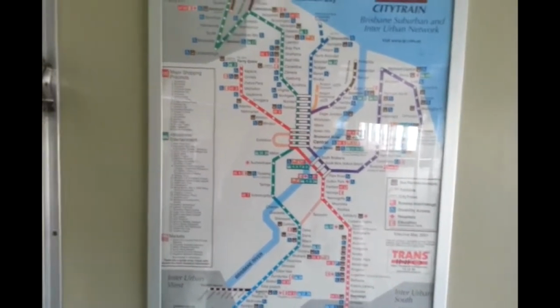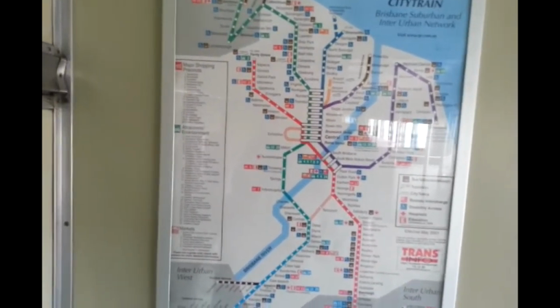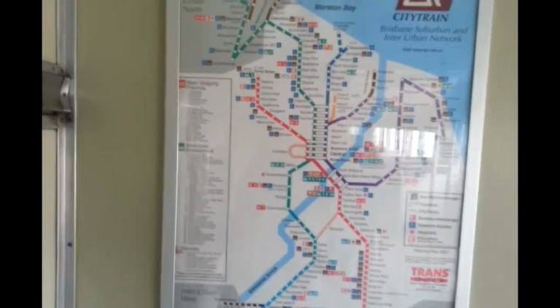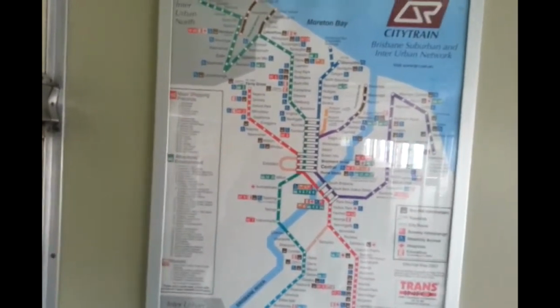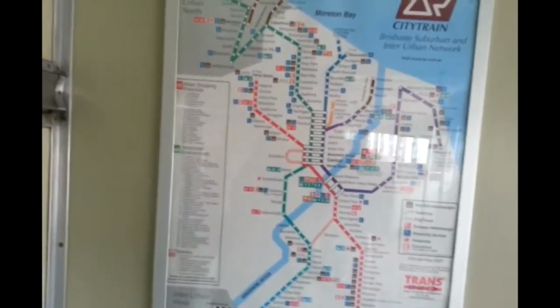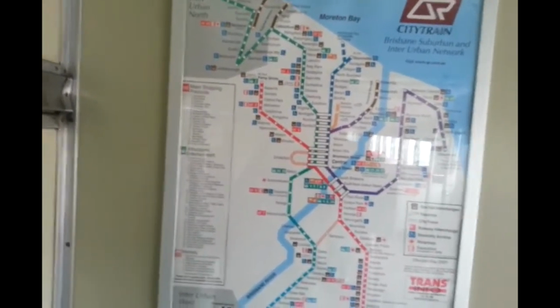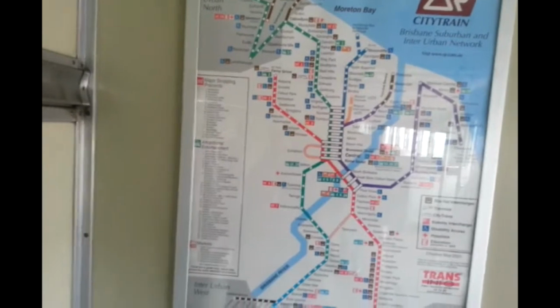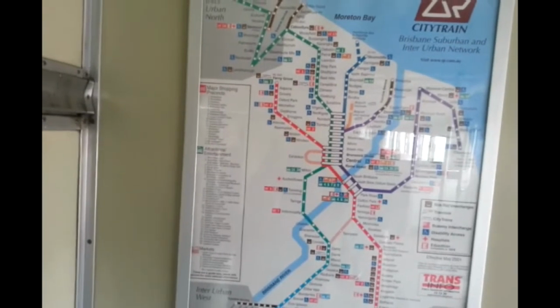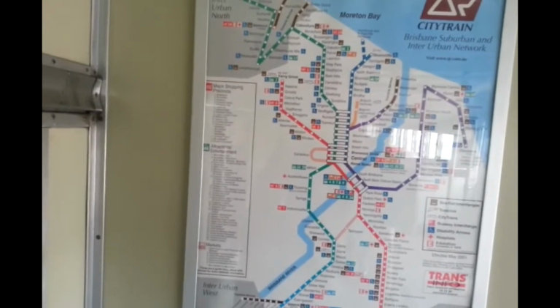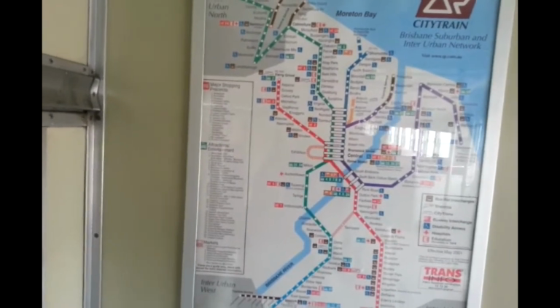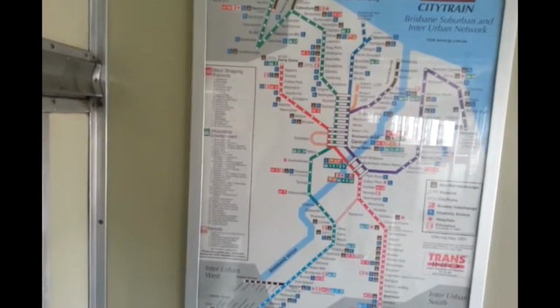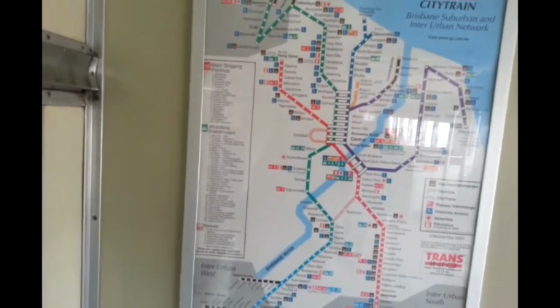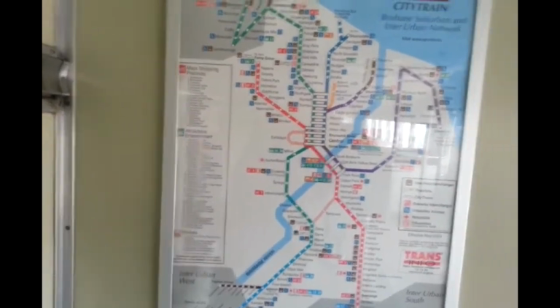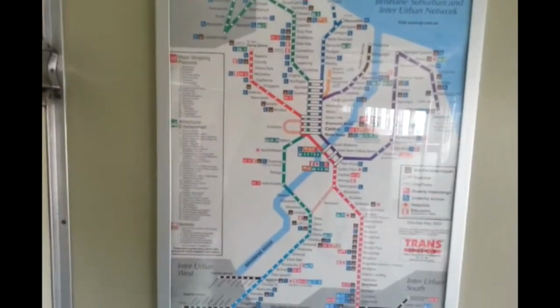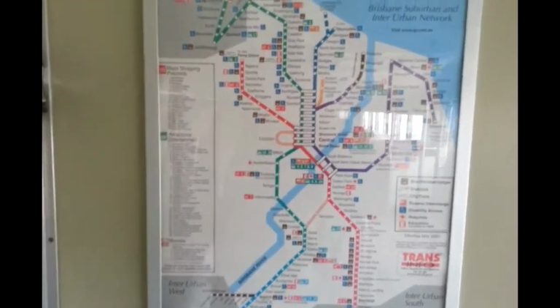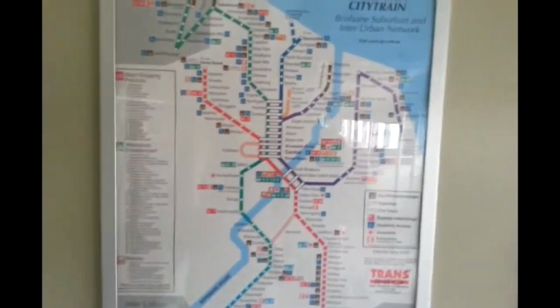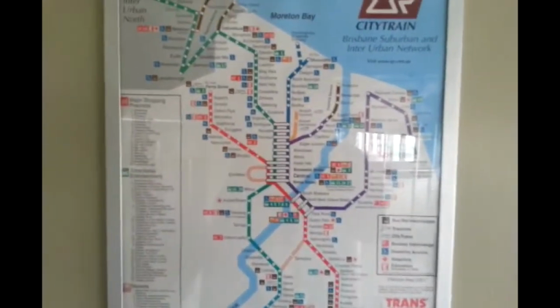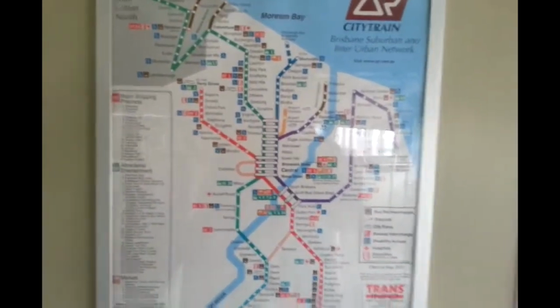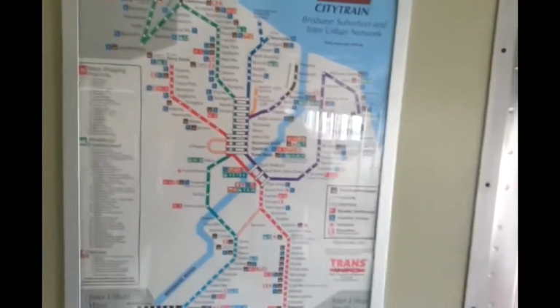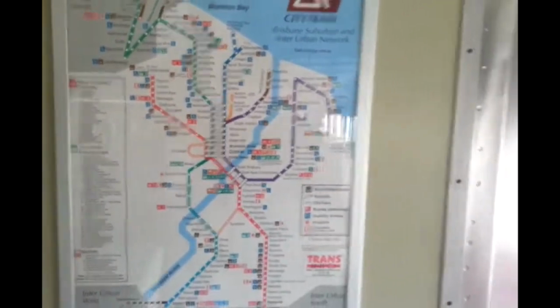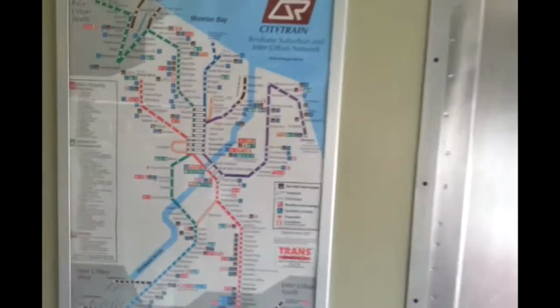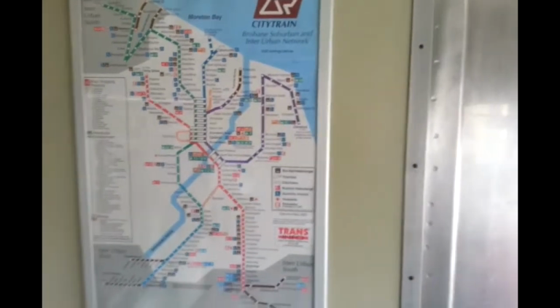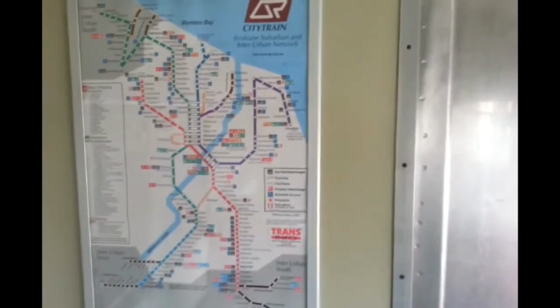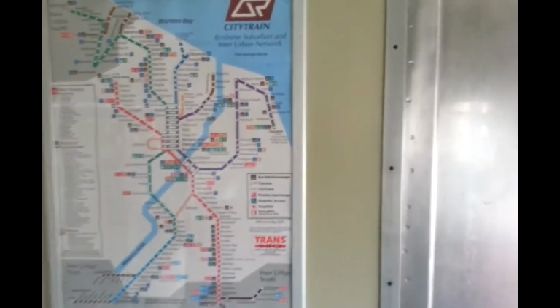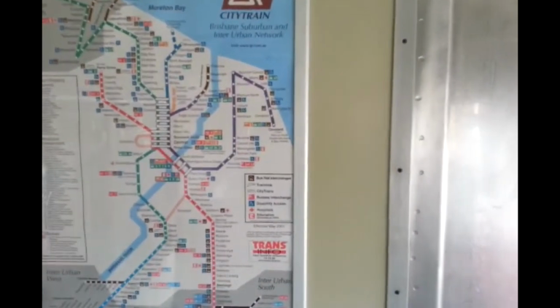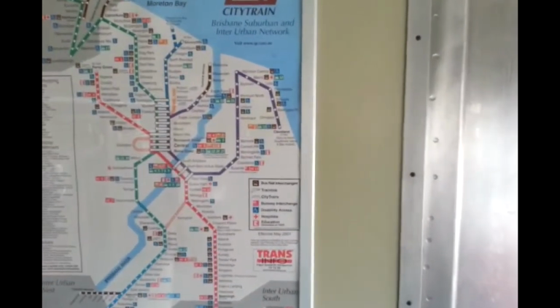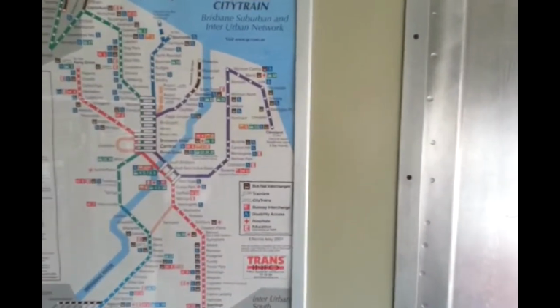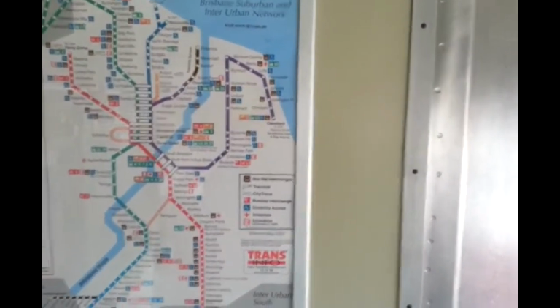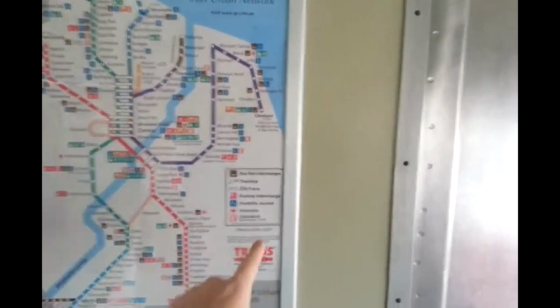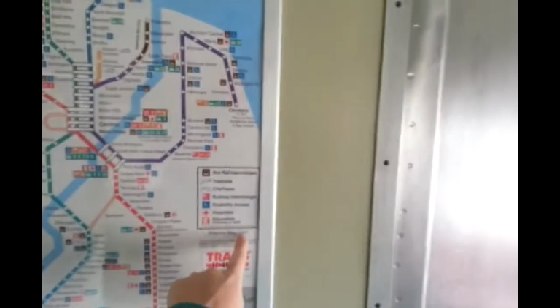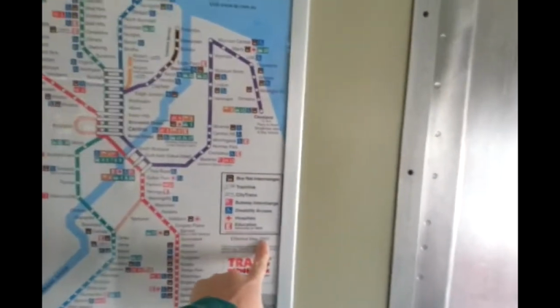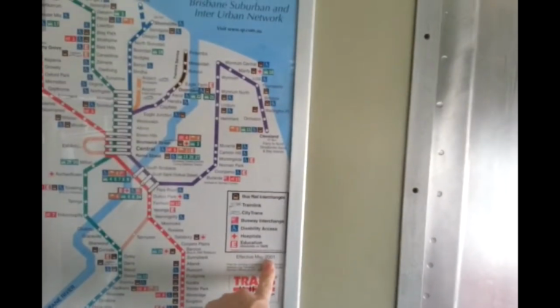I'm not too sure how old this map is. If I can find dates or something — nope, there's nothing there. Oh, hang on — May 2001.